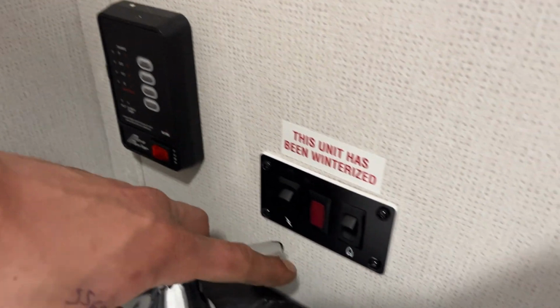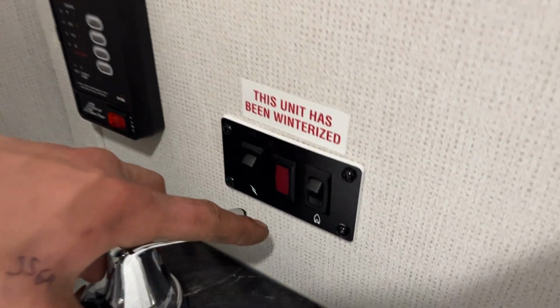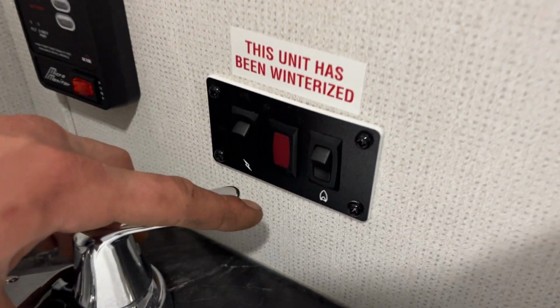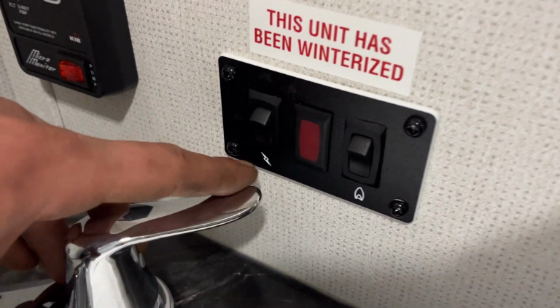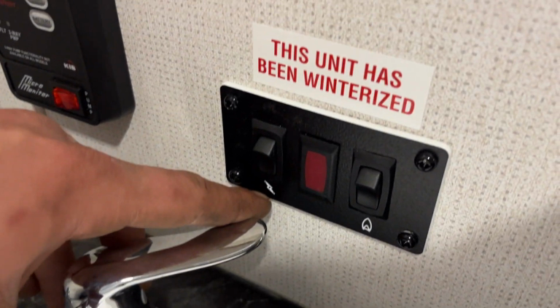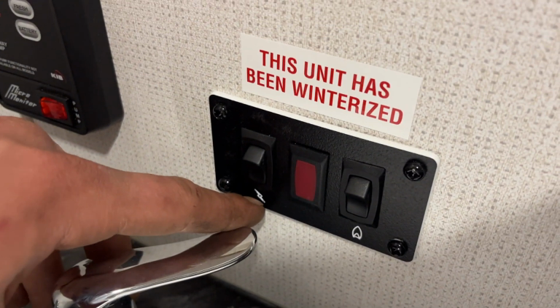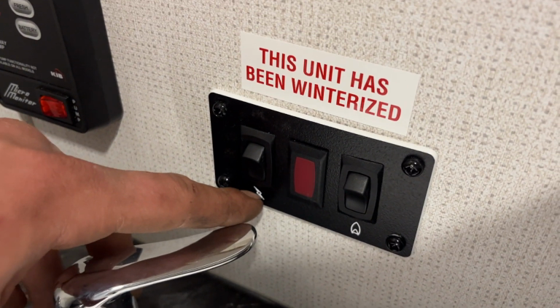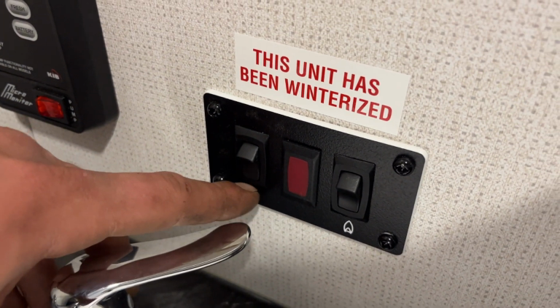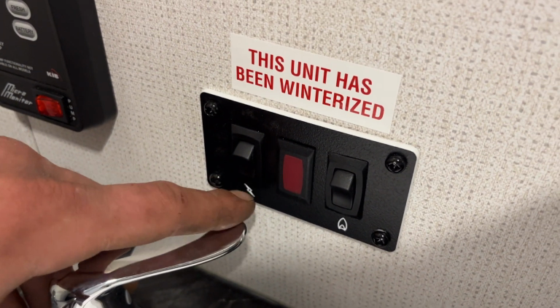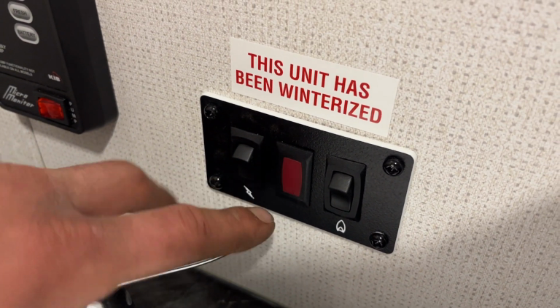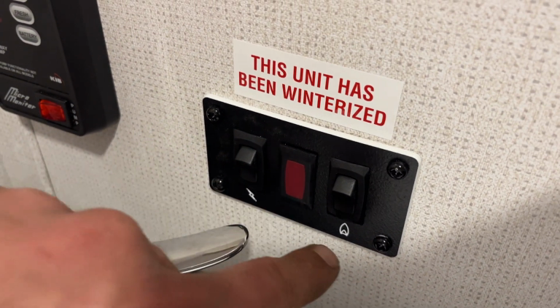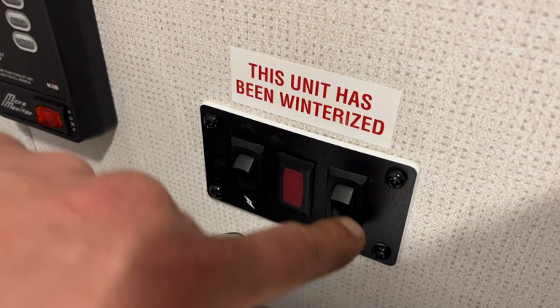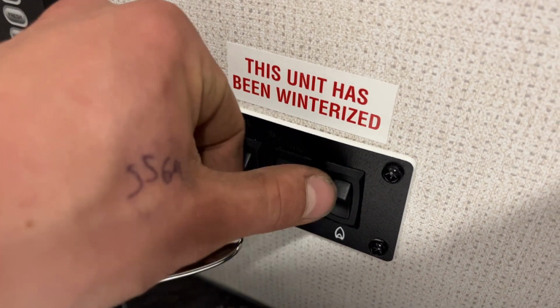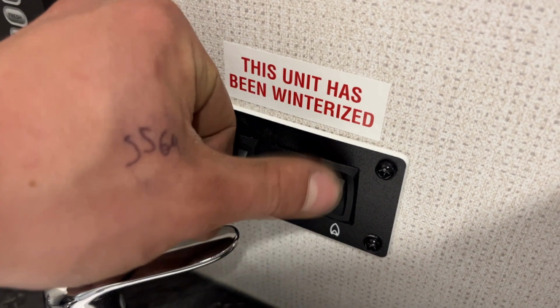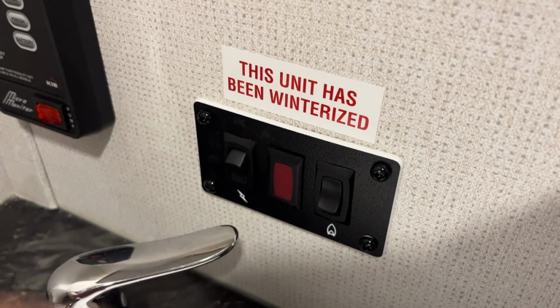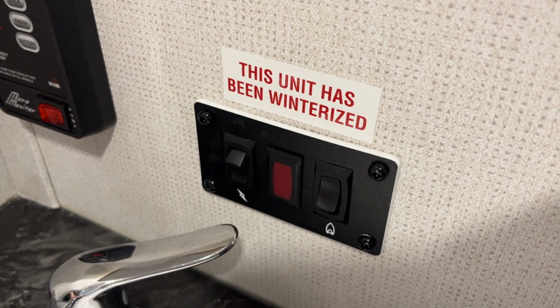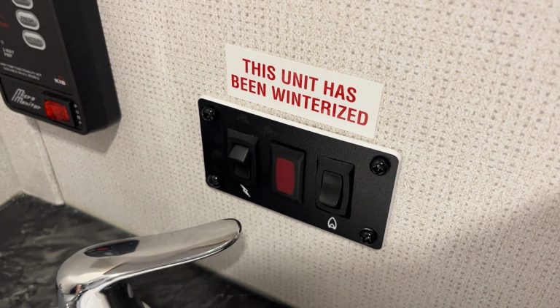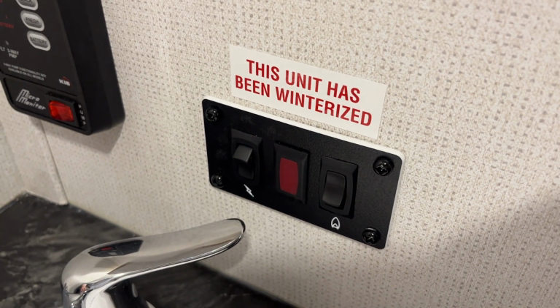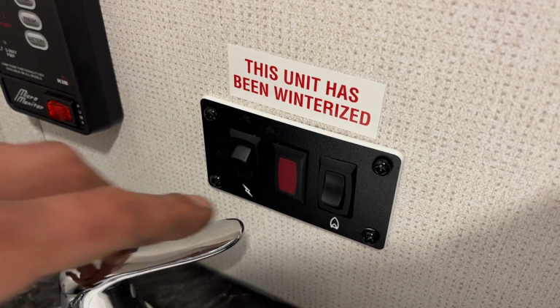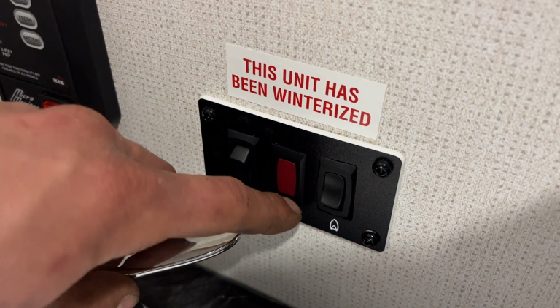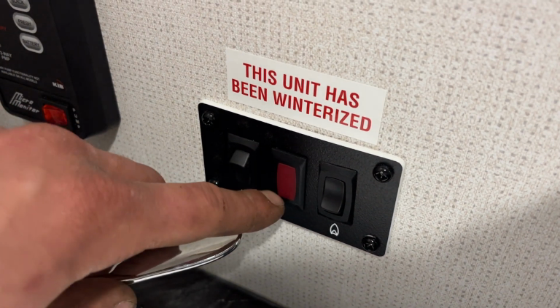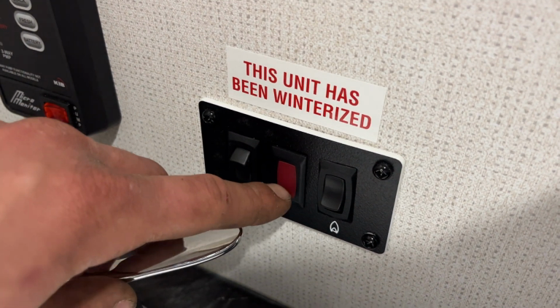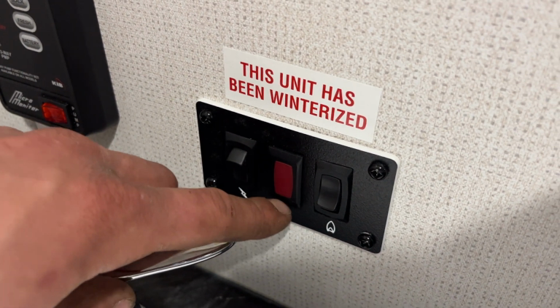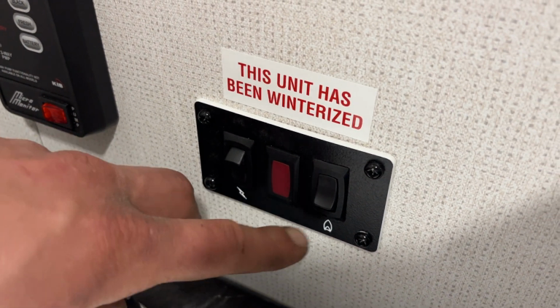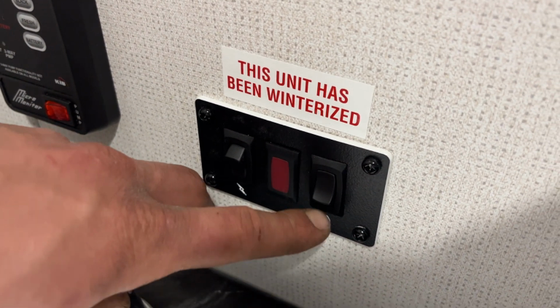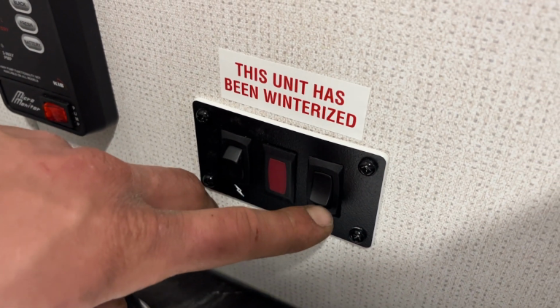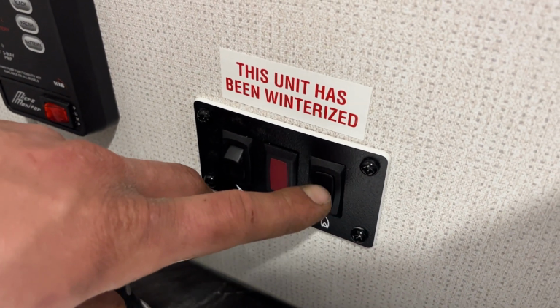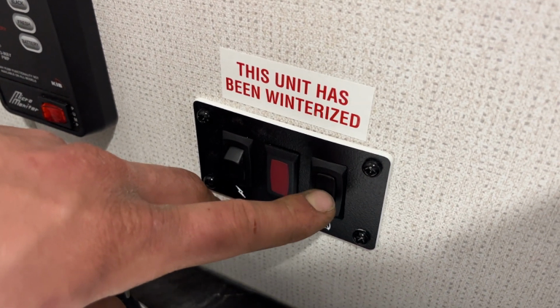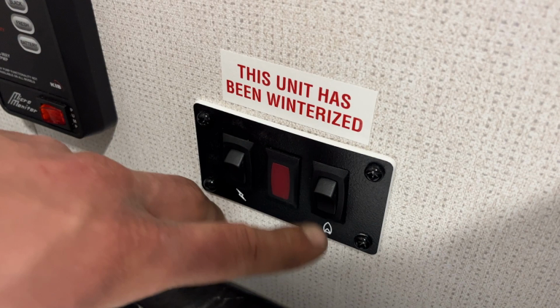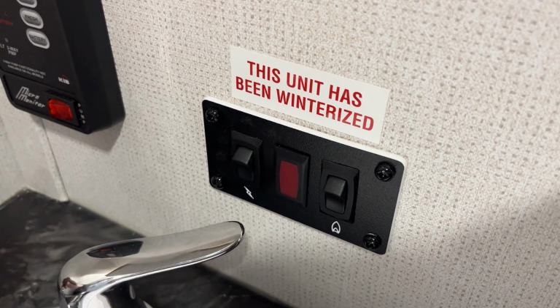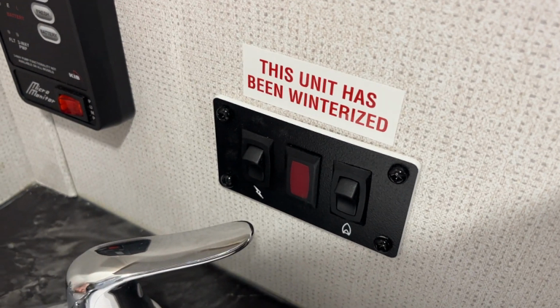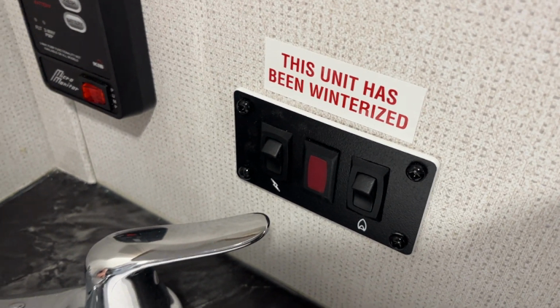Hot water tank controls are right here. The thunderbolt on the left fires it up with electricity; the flame on the right turns it on with propane. If that red light comes on, it just means it hasn't fired up — just turn it off and back on to reset it.